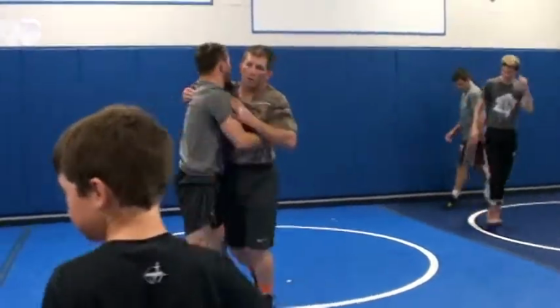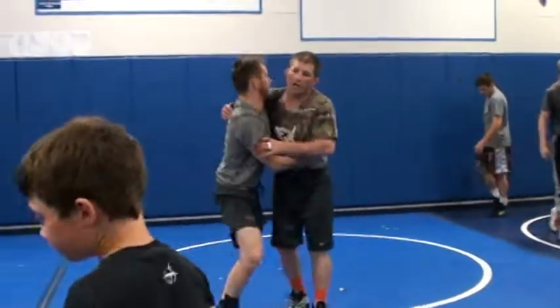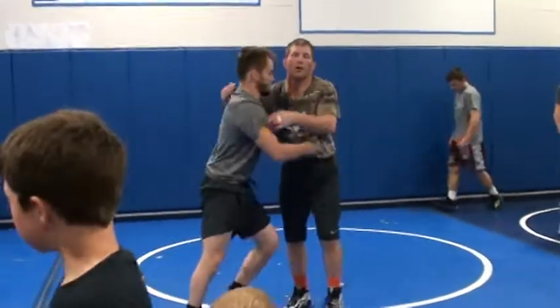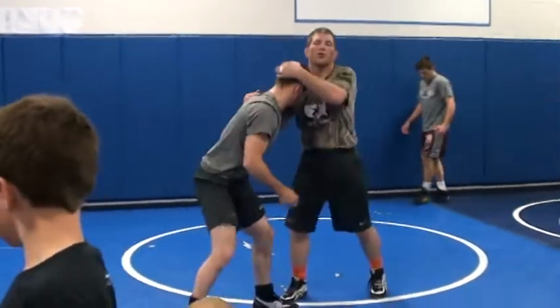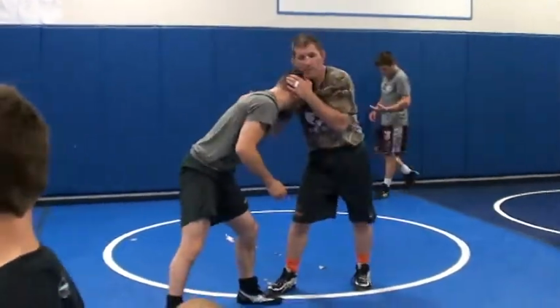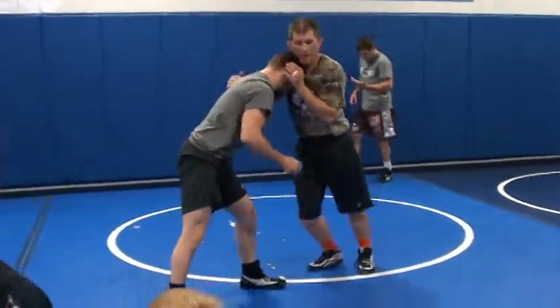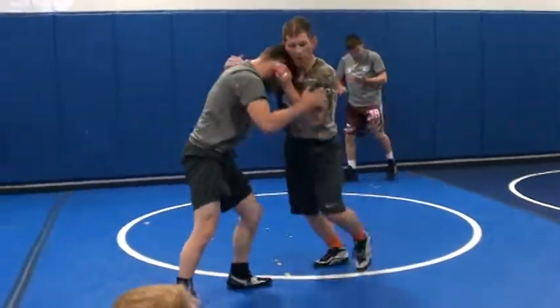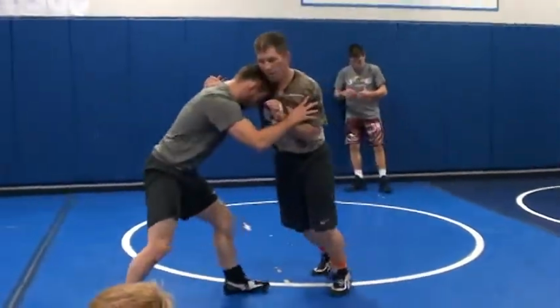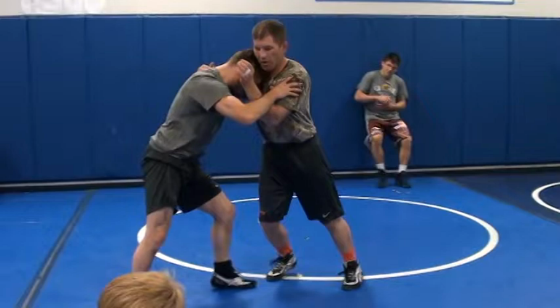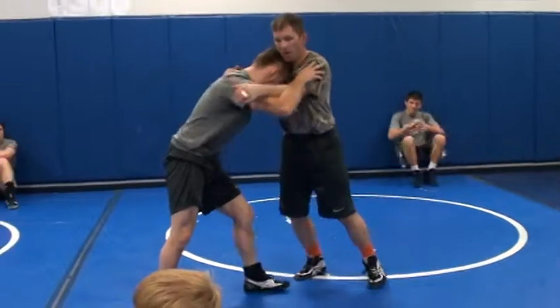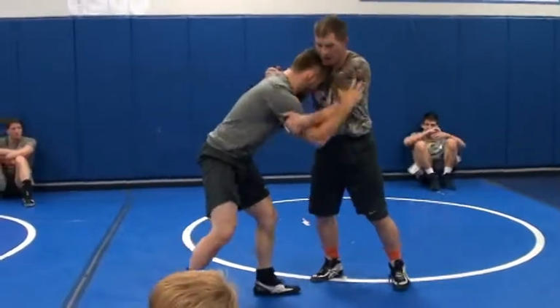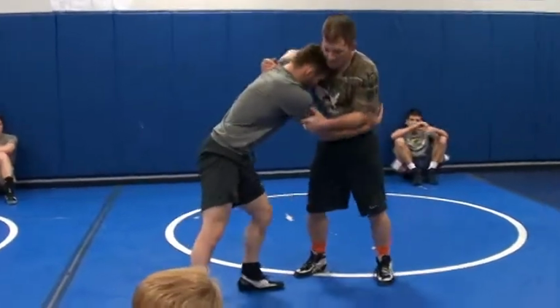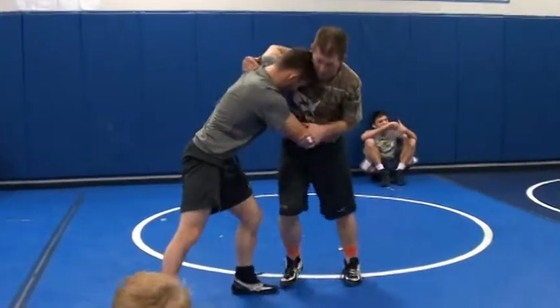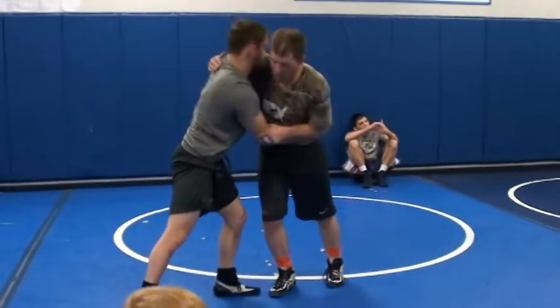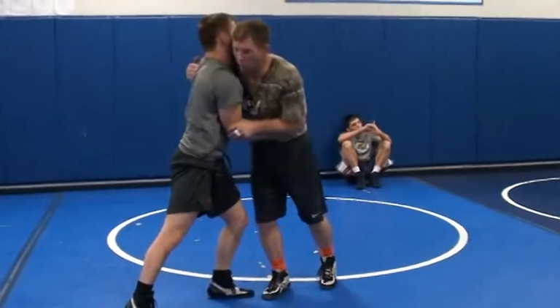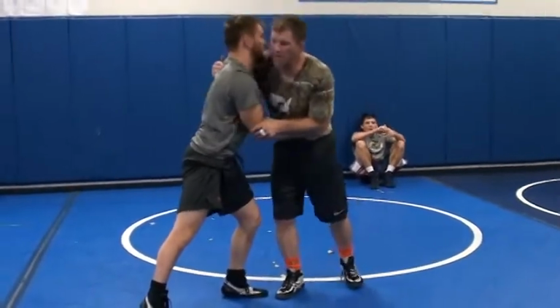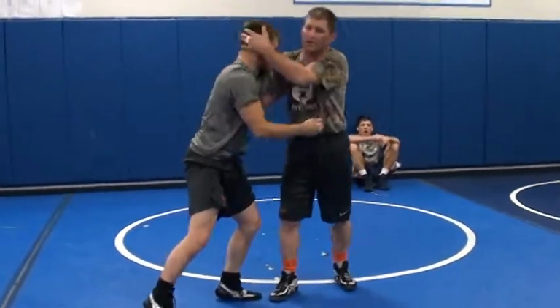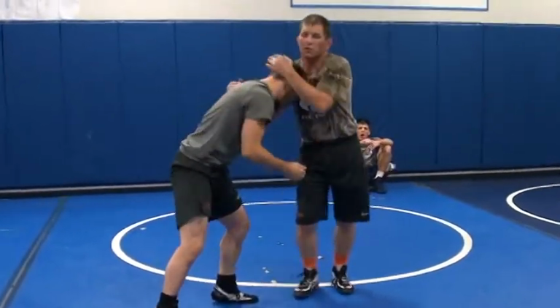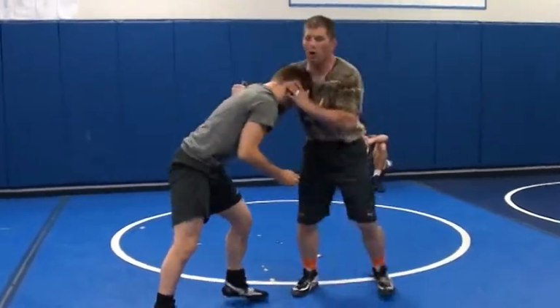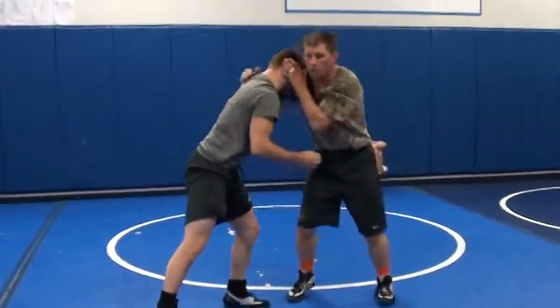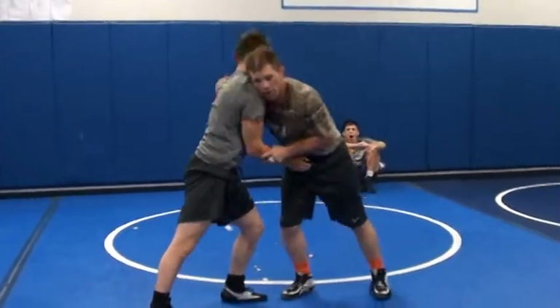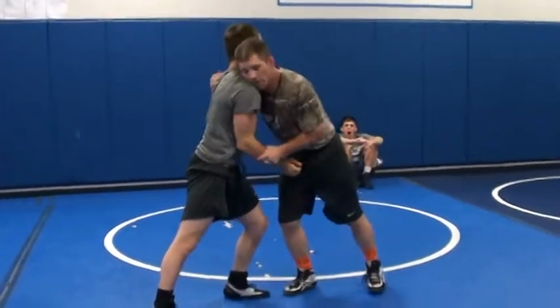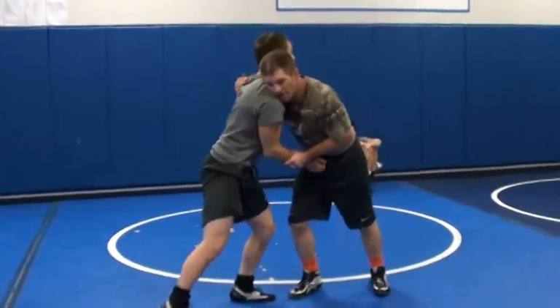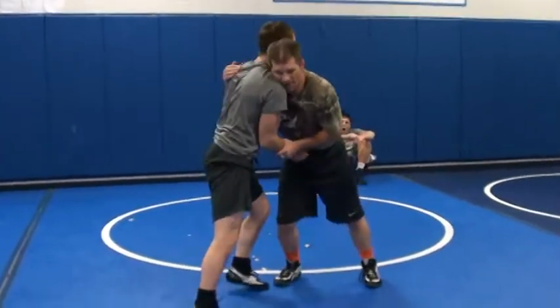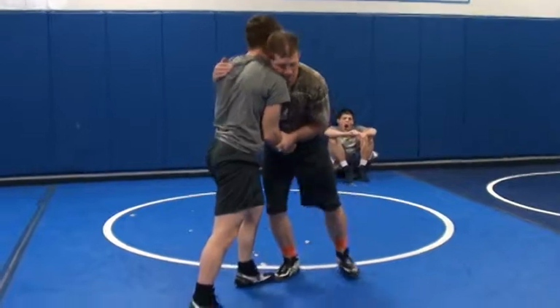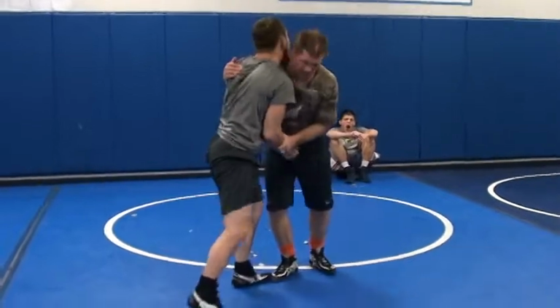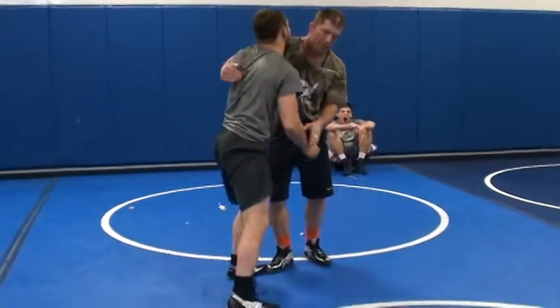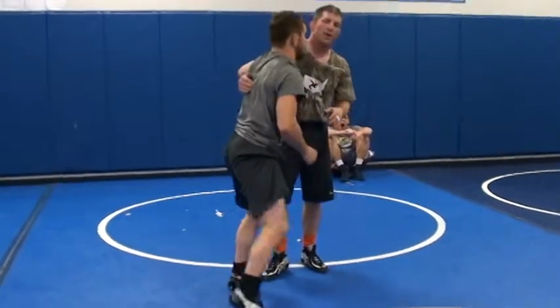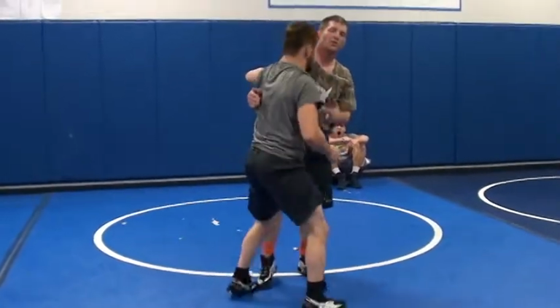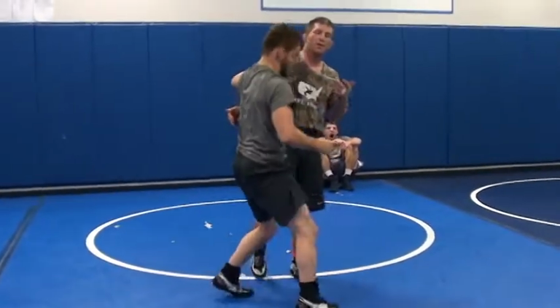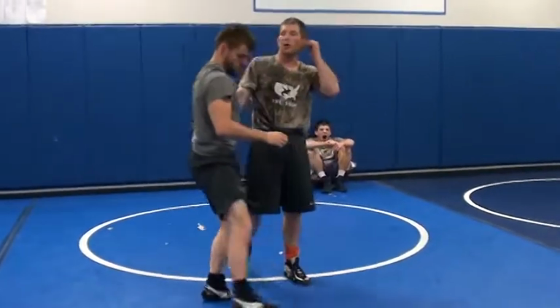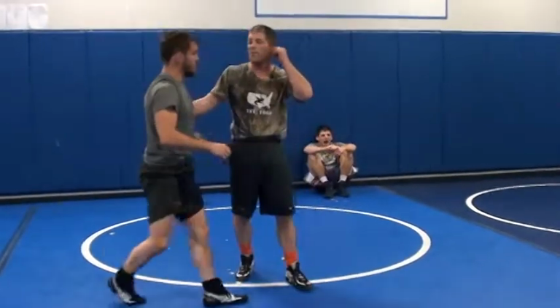We're in an underhook, strong side, strong arm underhook. On that wrist. This is — I'm going to do a cutback.